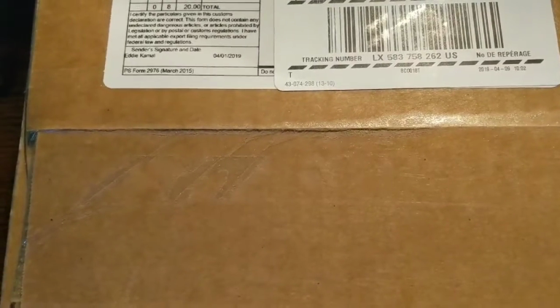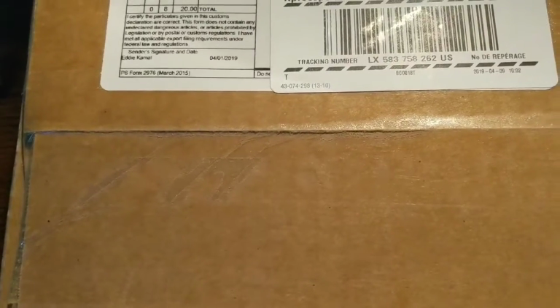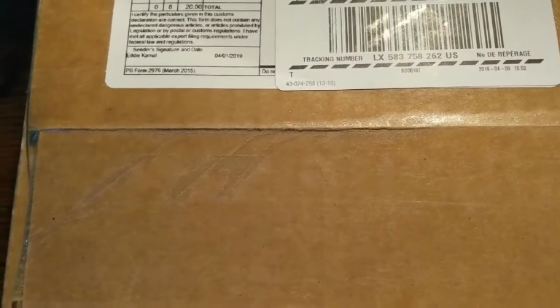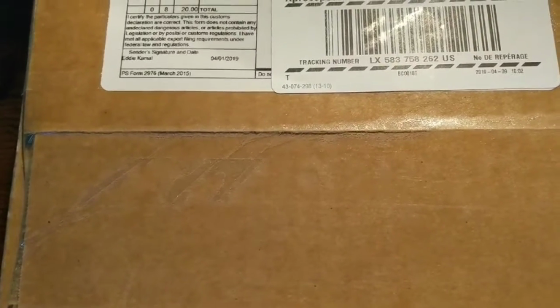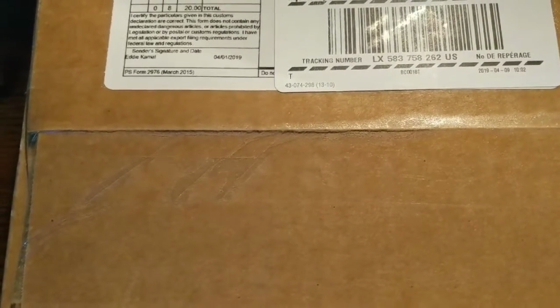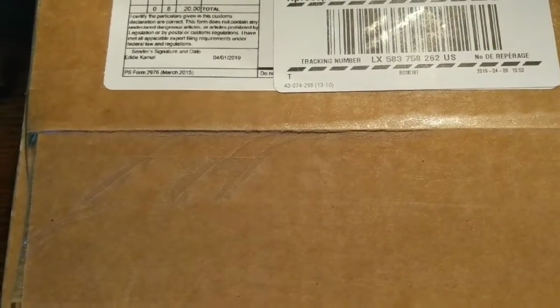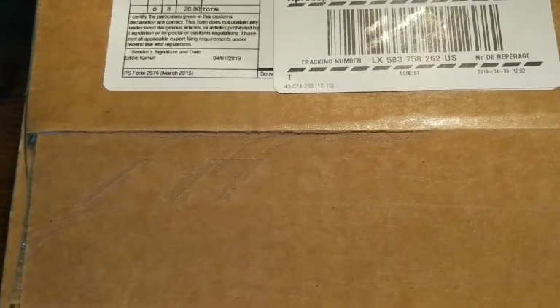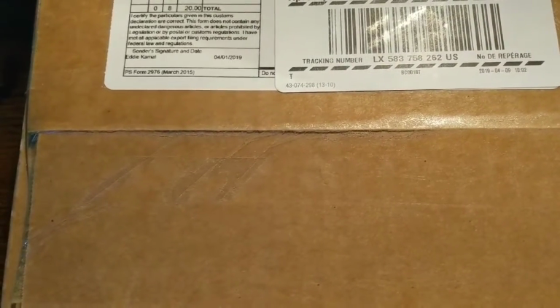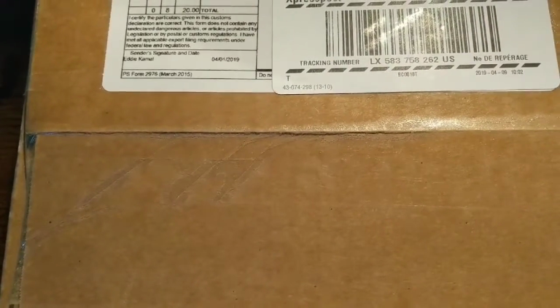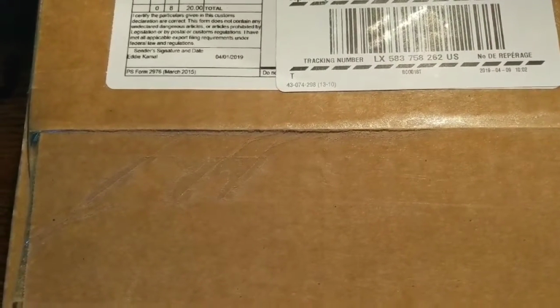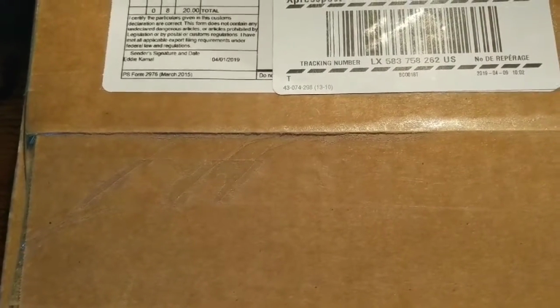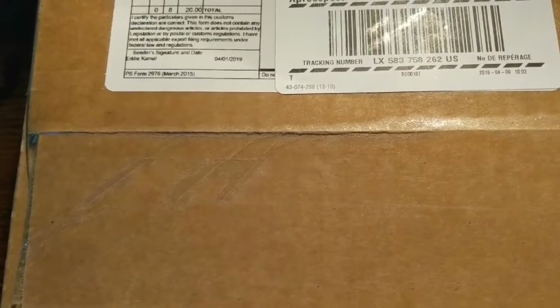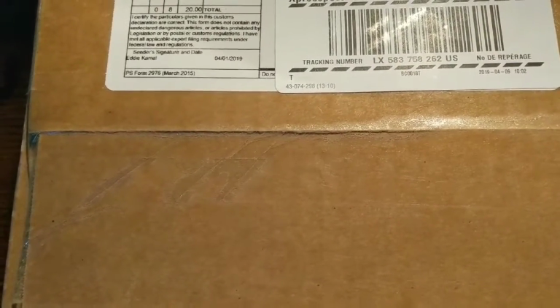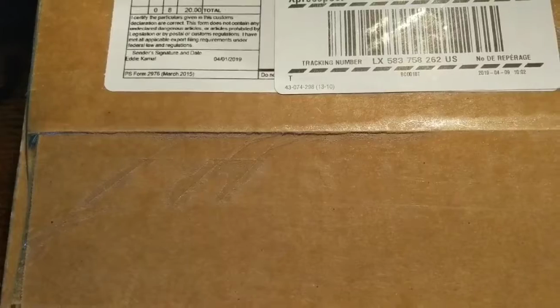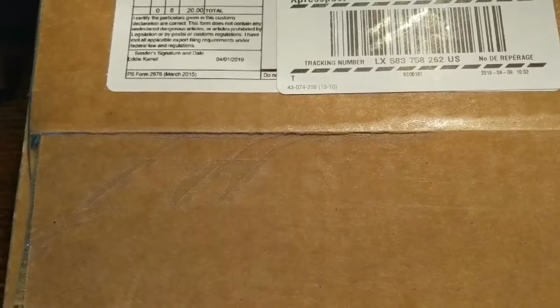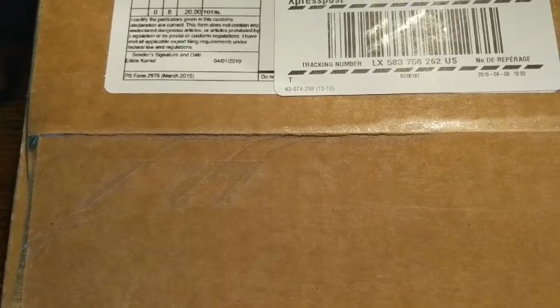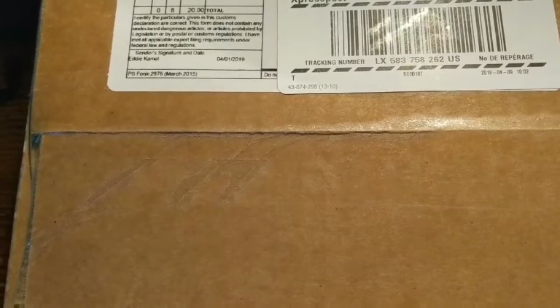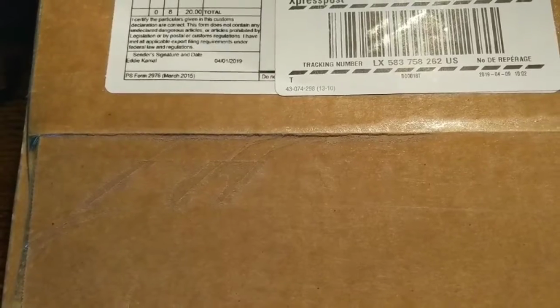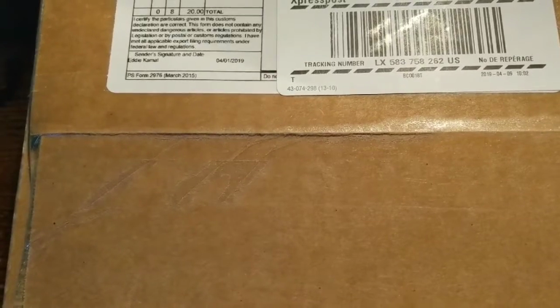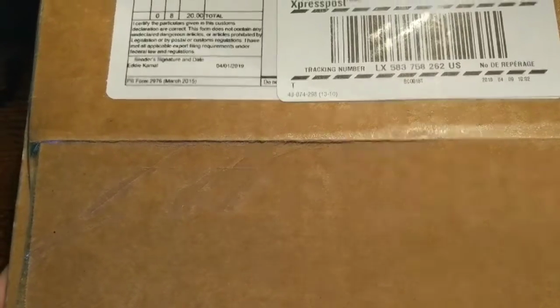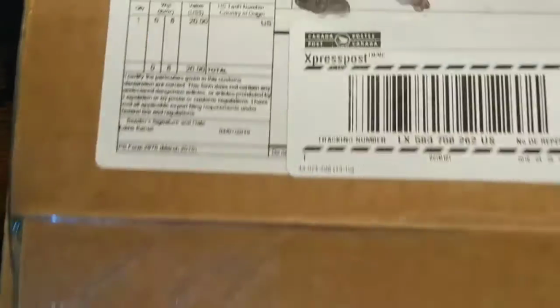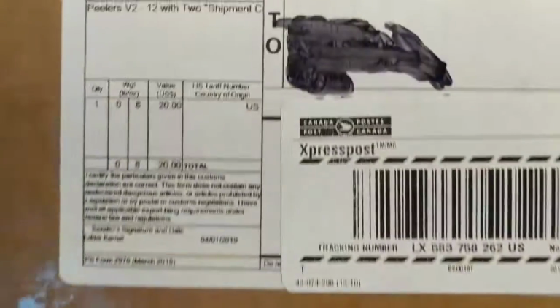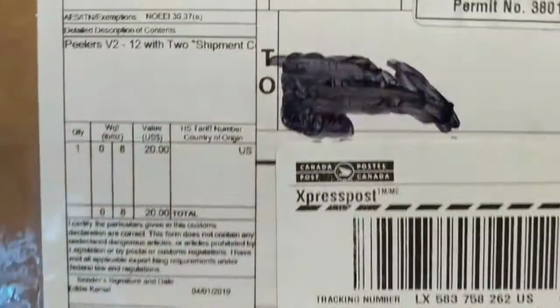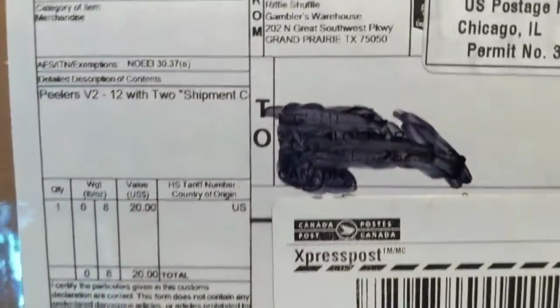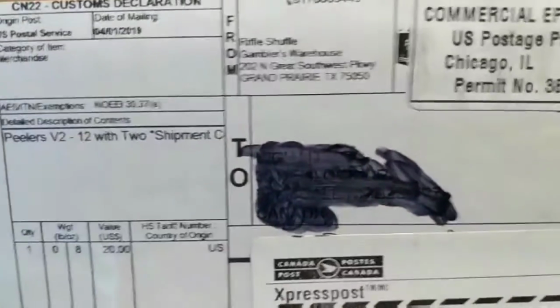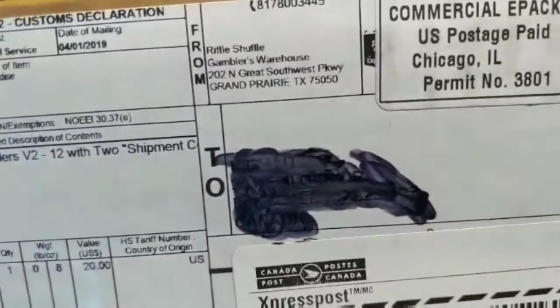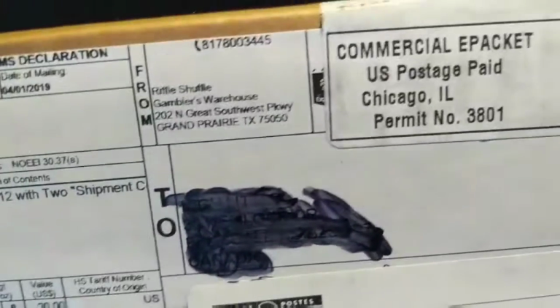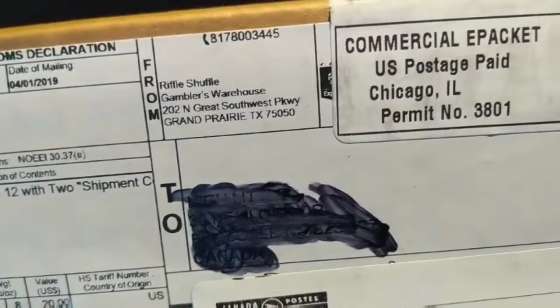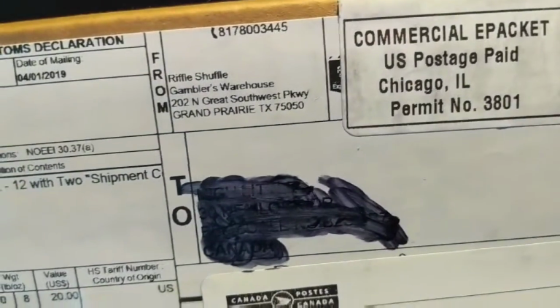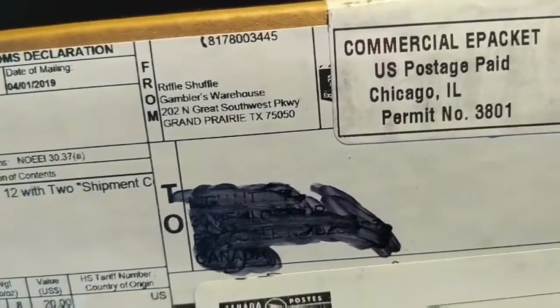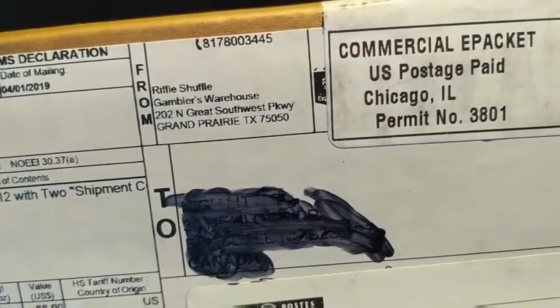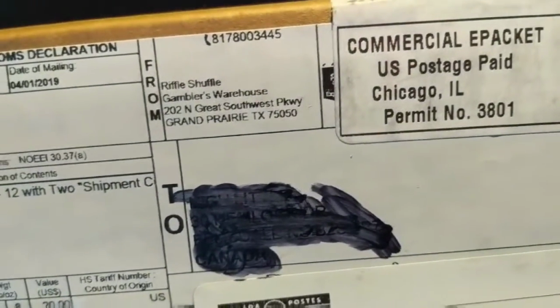The Canadian Card Collector here, and today I got a package in the mail. On the front it says it's from Riffle Shuffle.